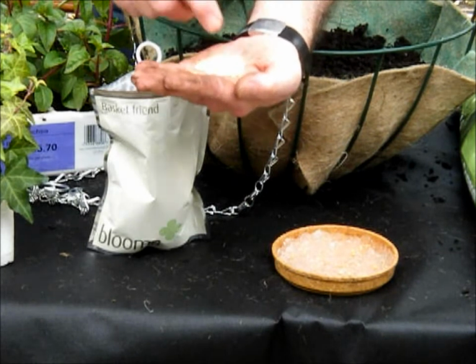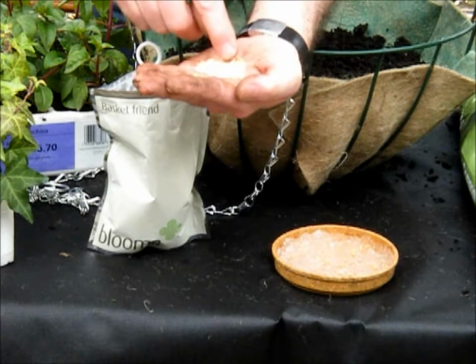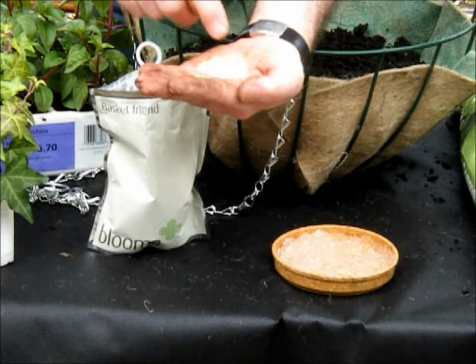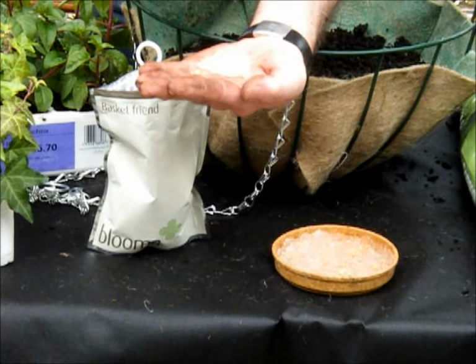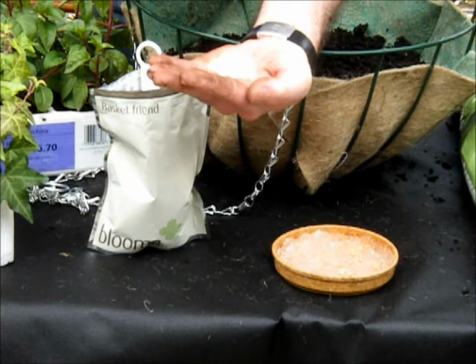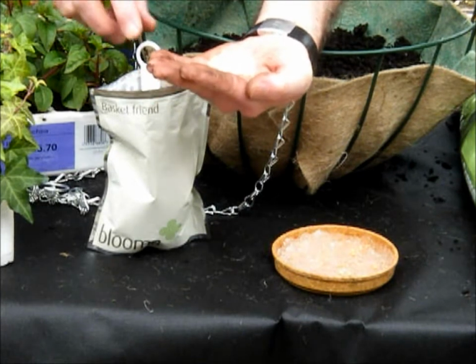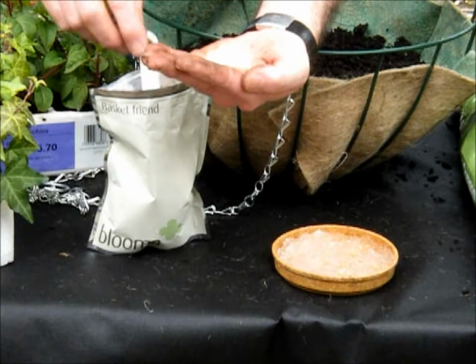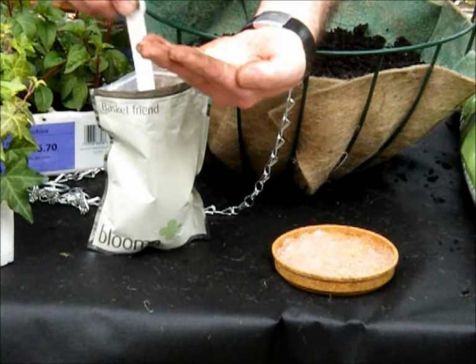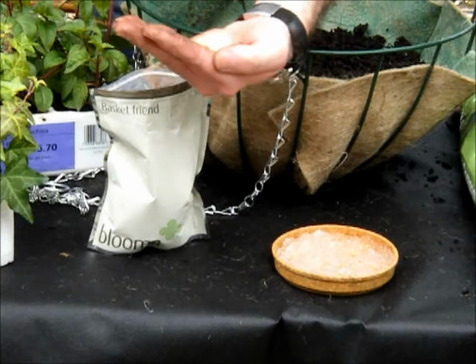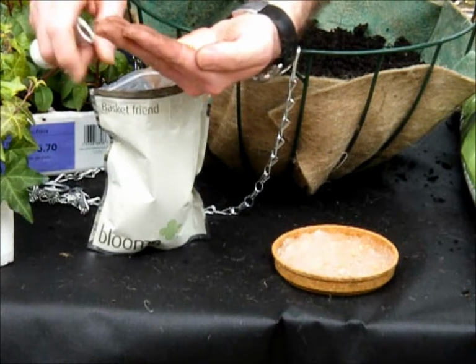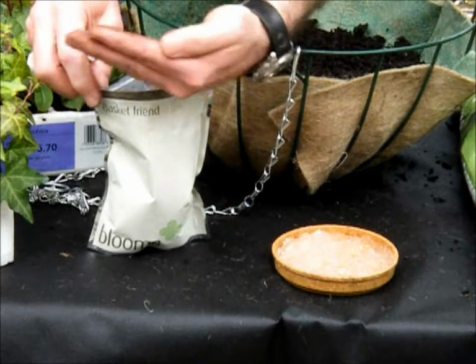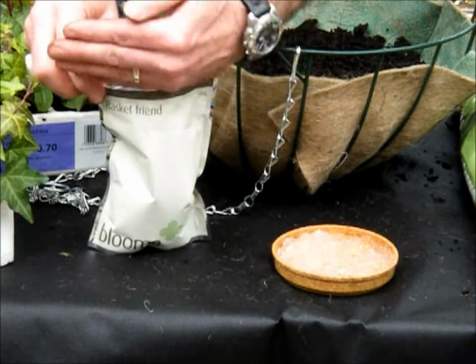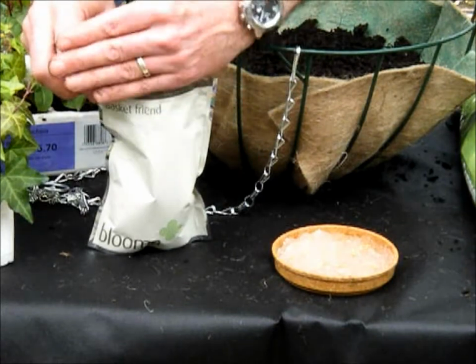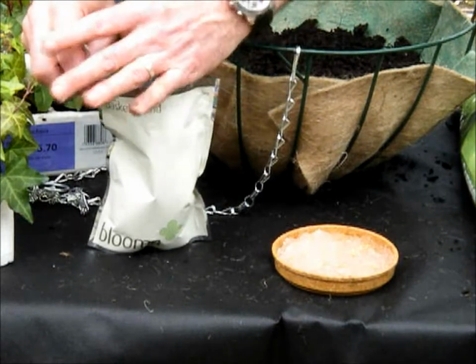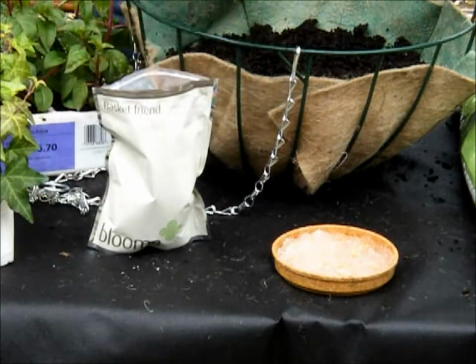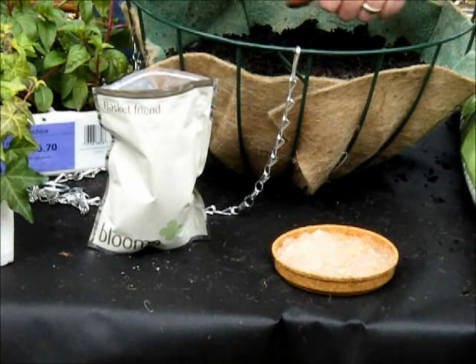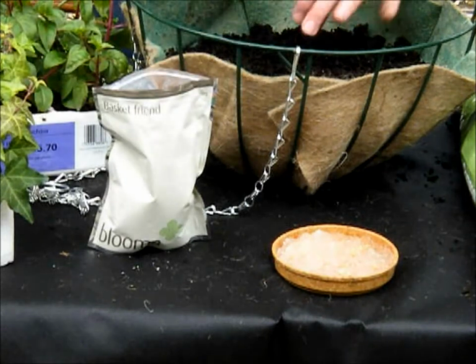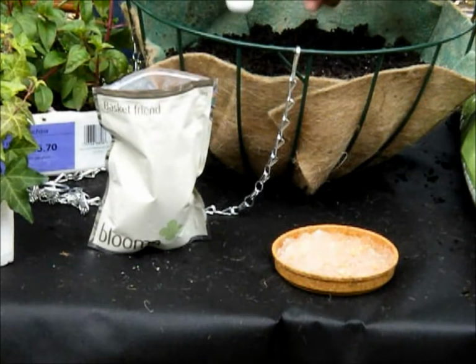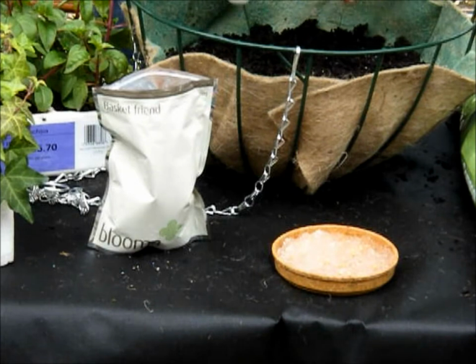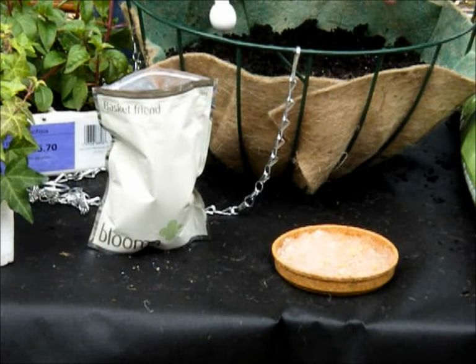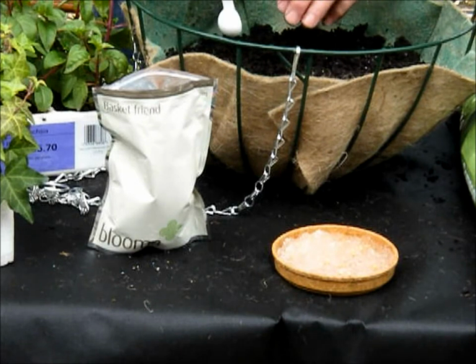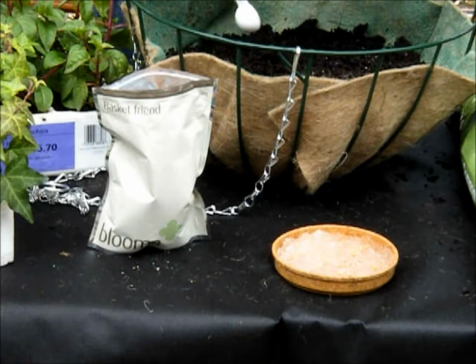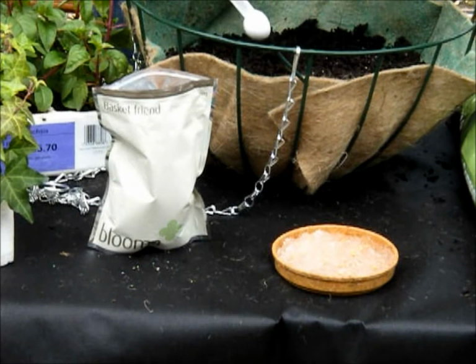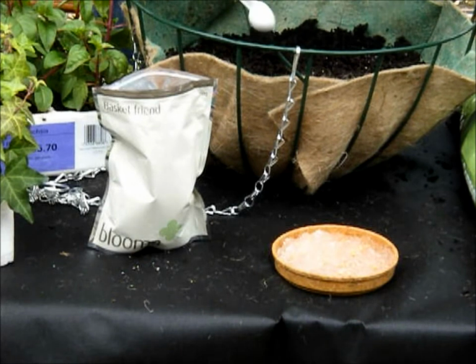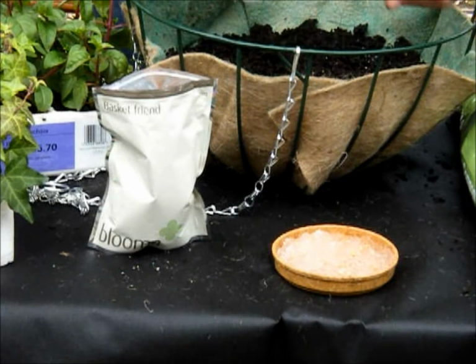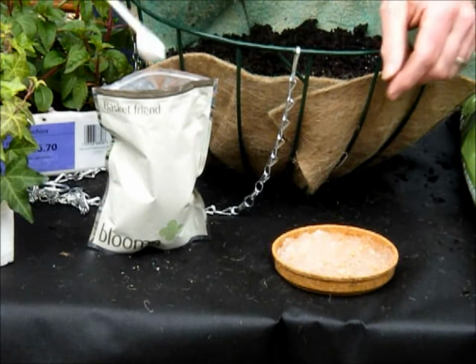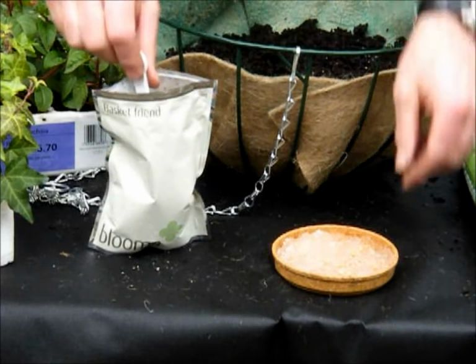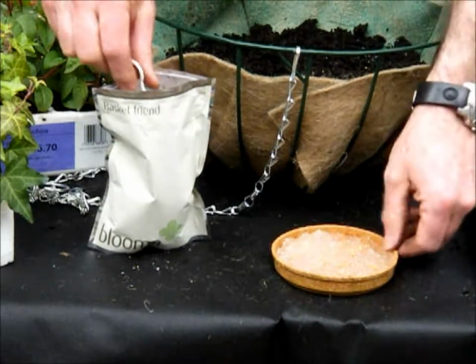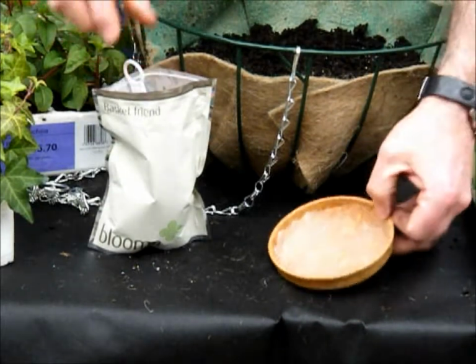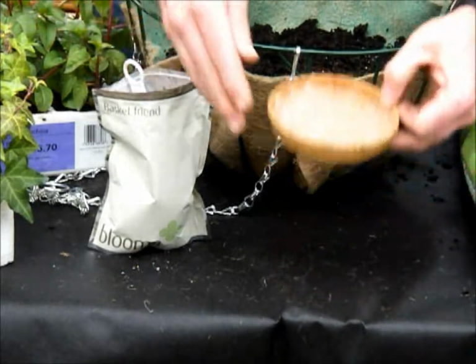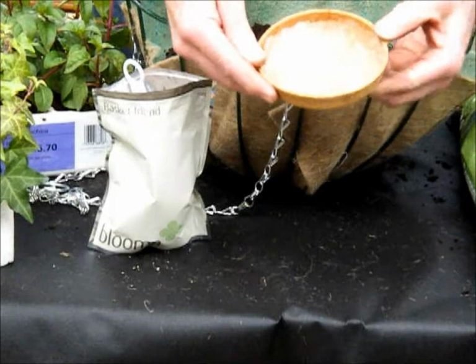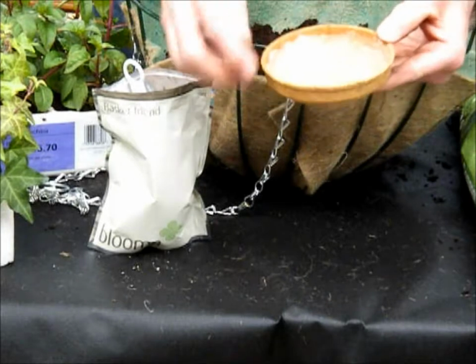And also, these crystals absorb water and make the whole process of watering your bee cafe a lot easier. After water has been added to them,